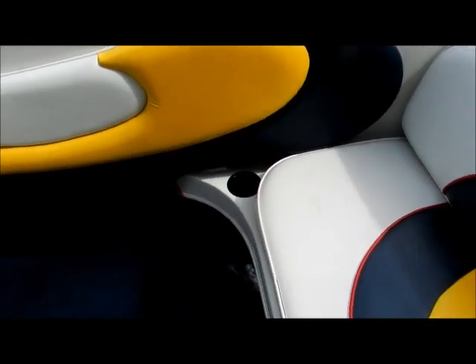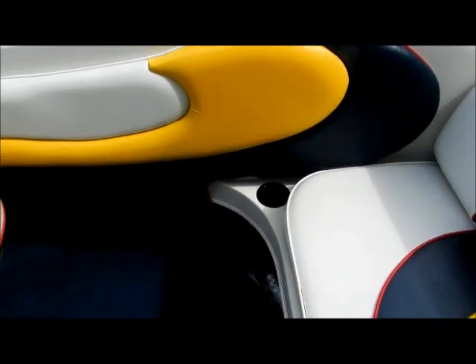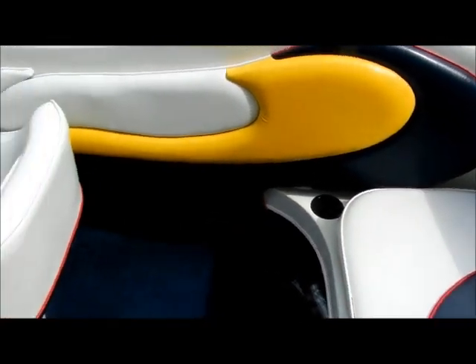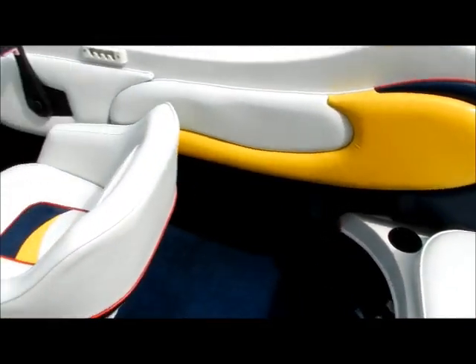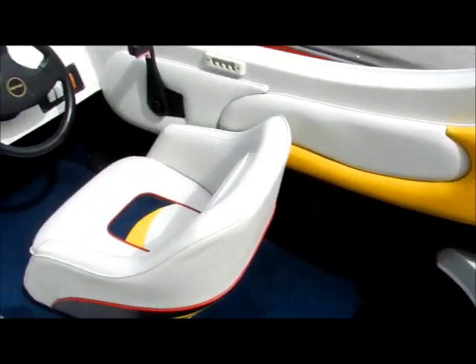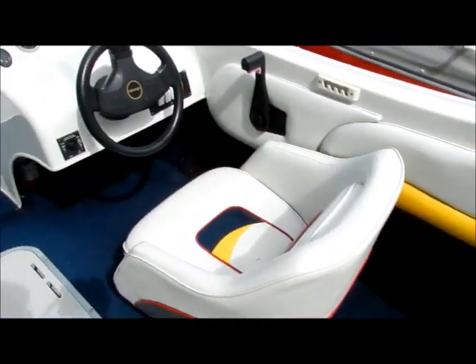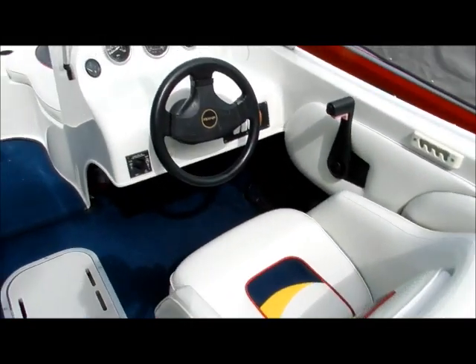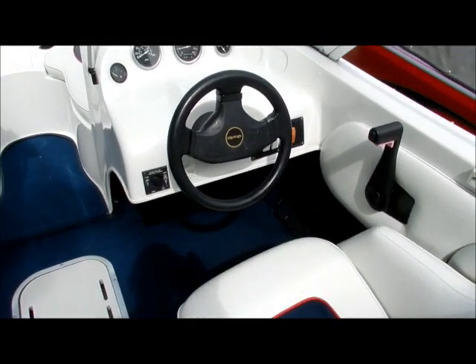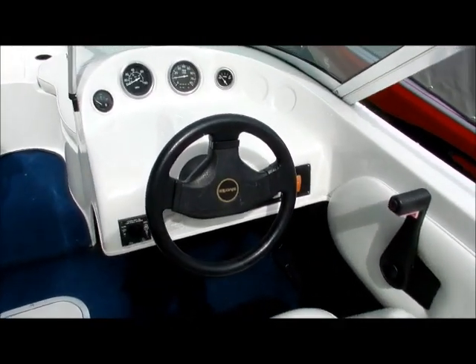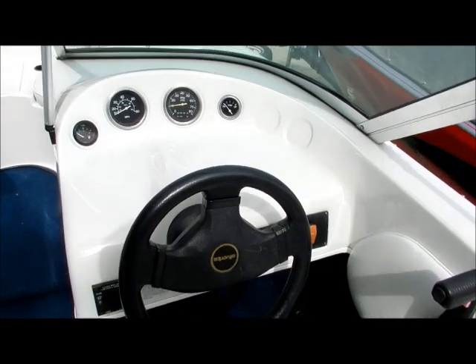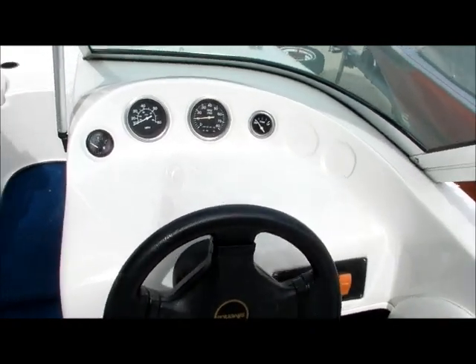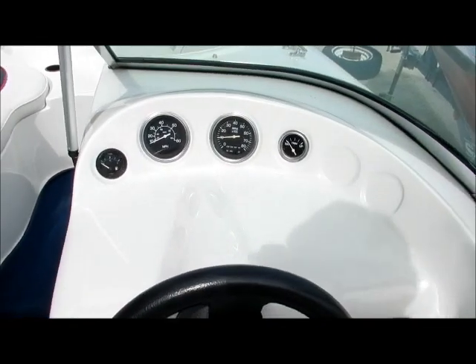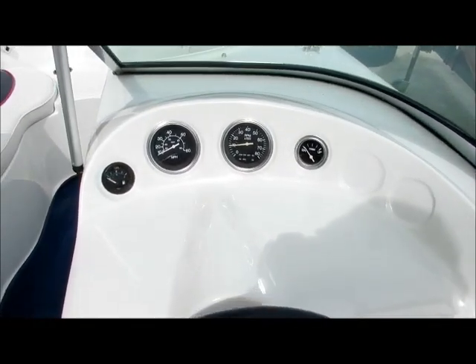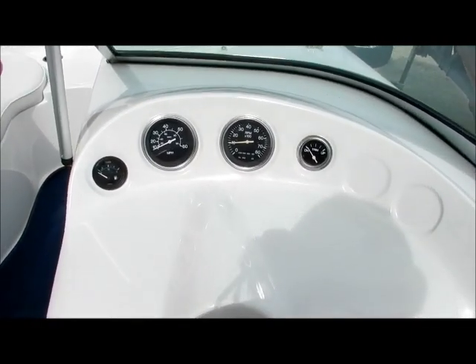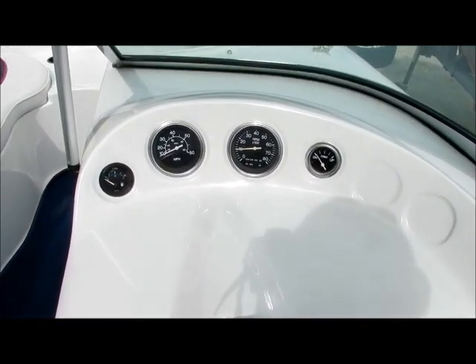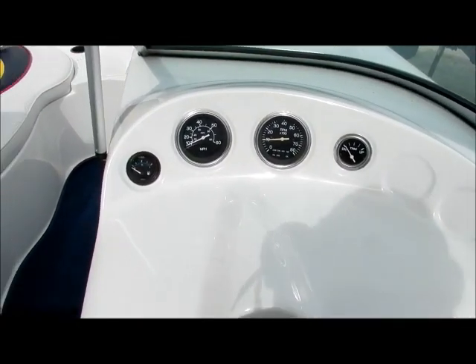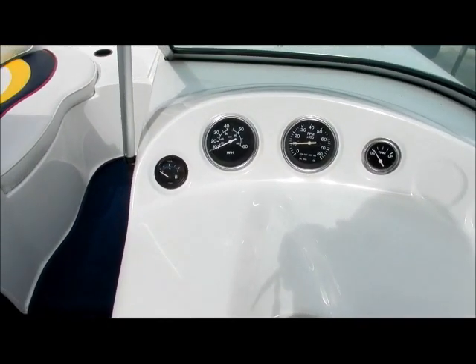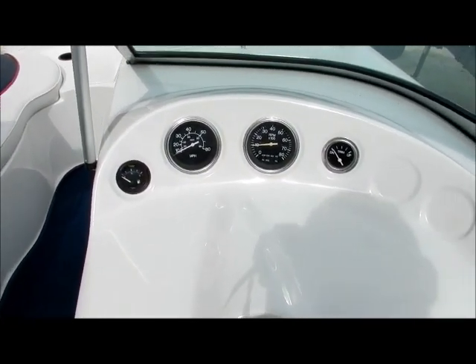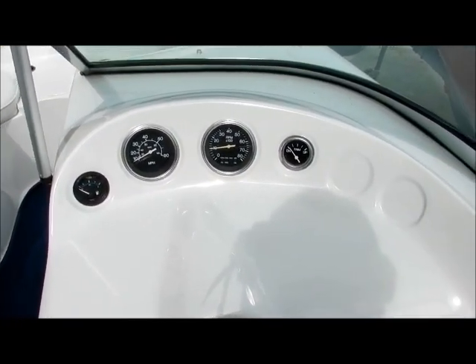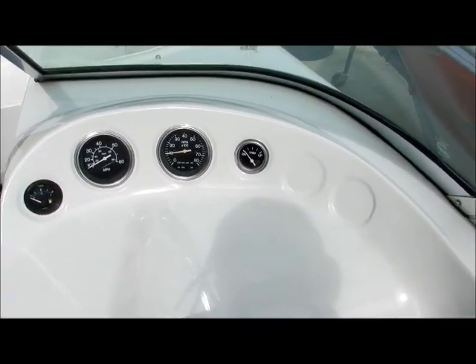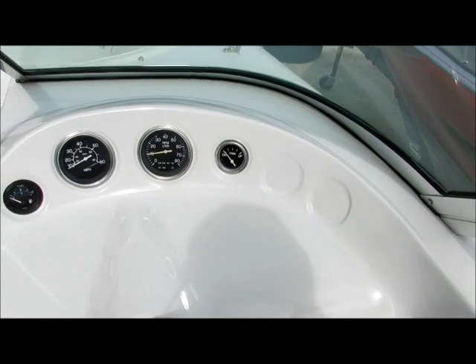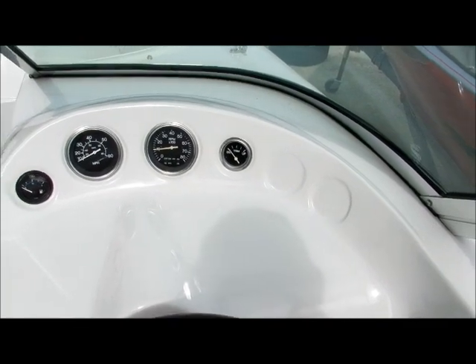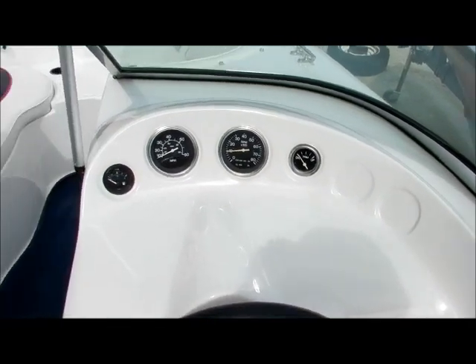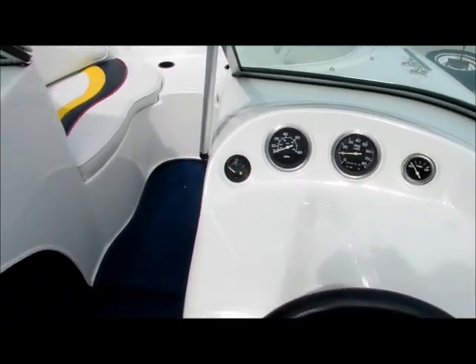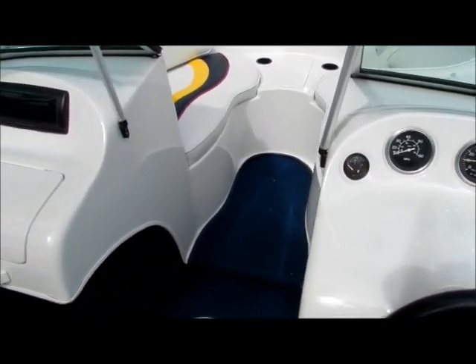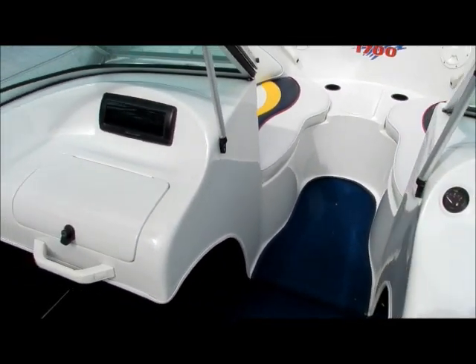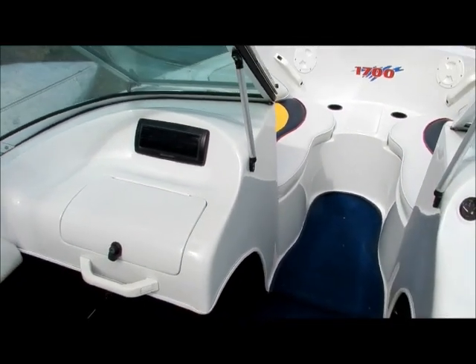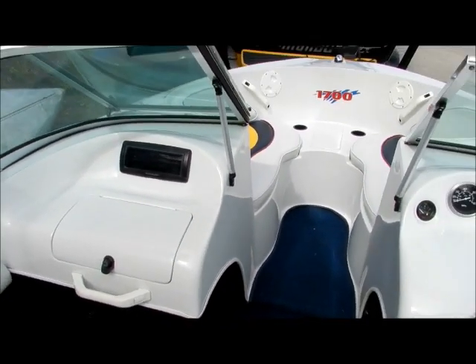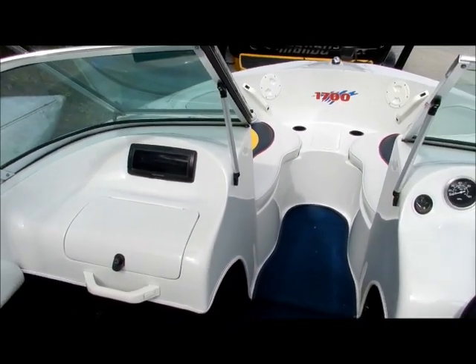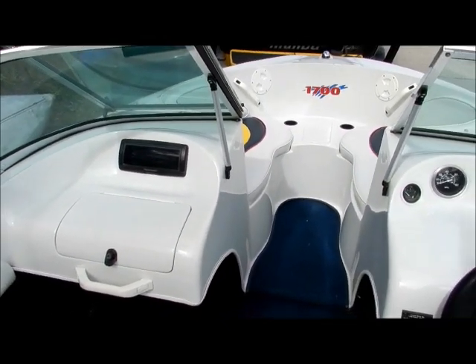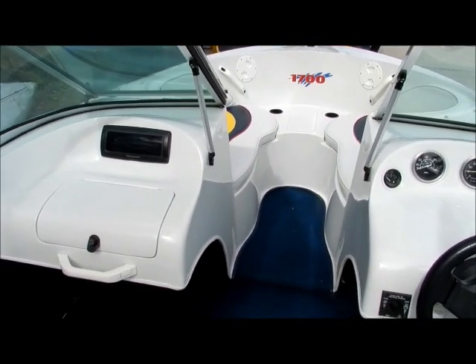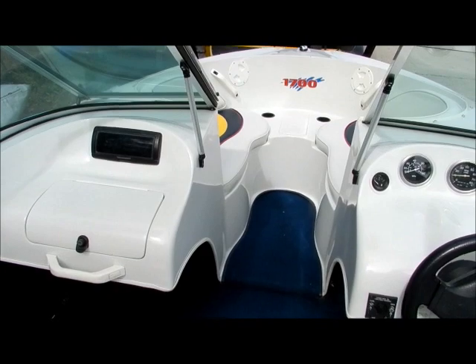We've got cup holders and a basic gauge cluster, but everything that you really need to know. We'll hop out and have a final look at the boat.